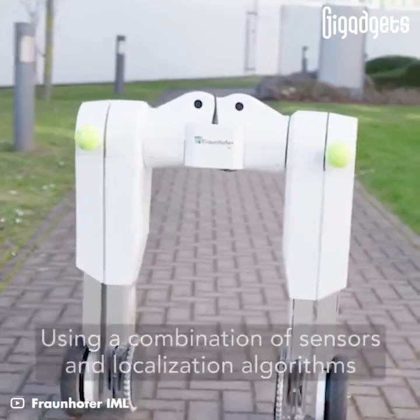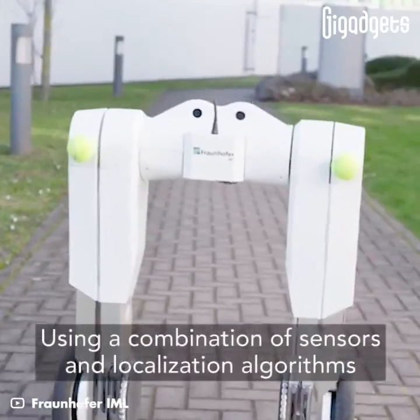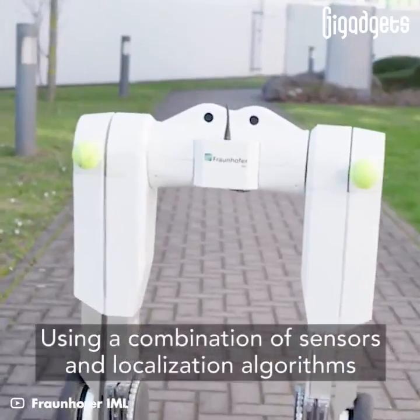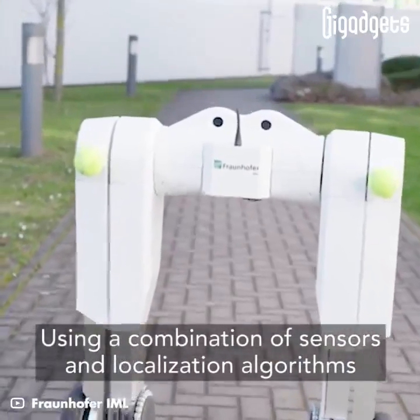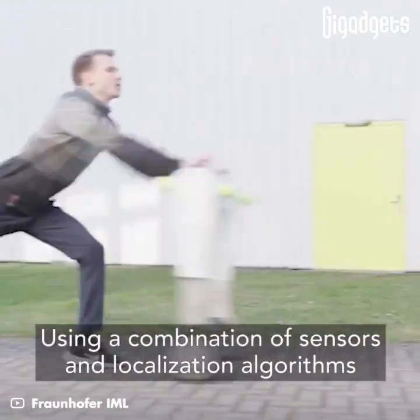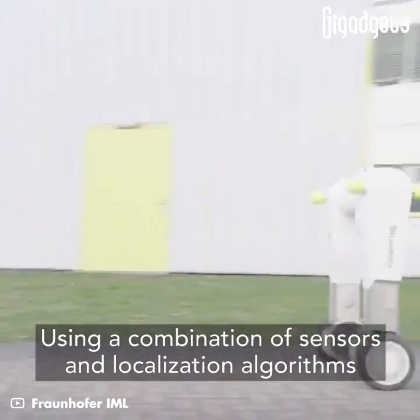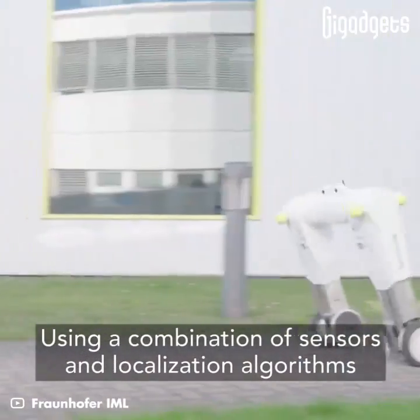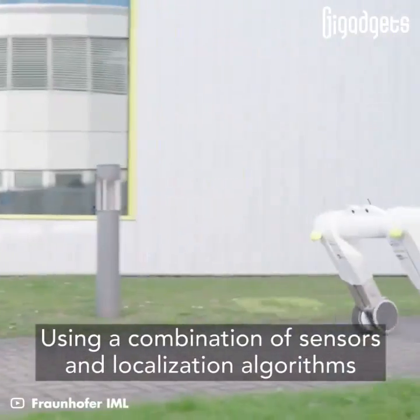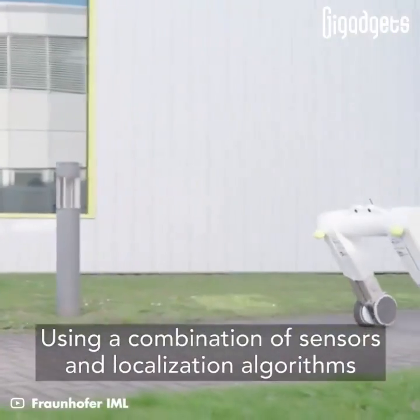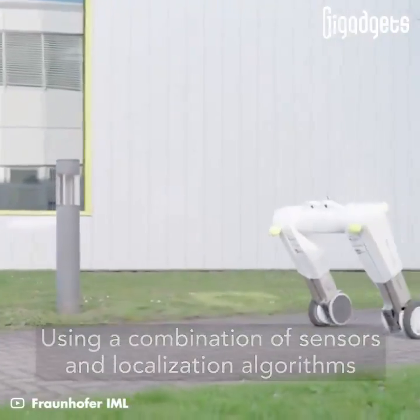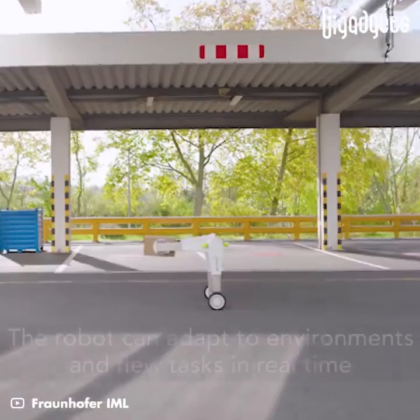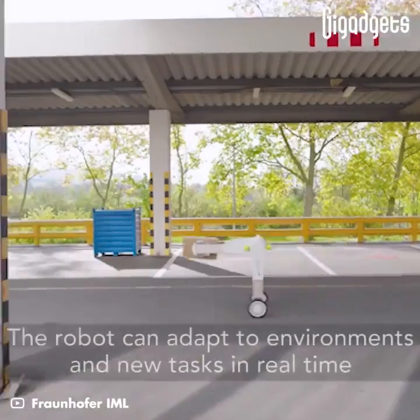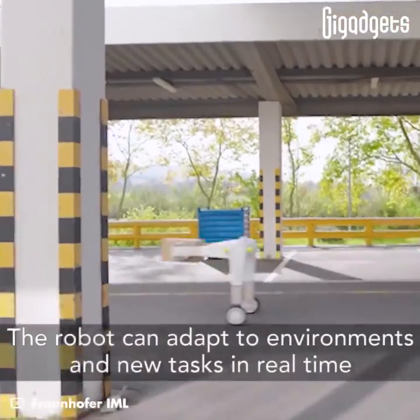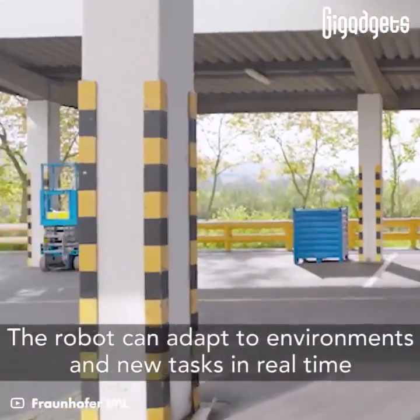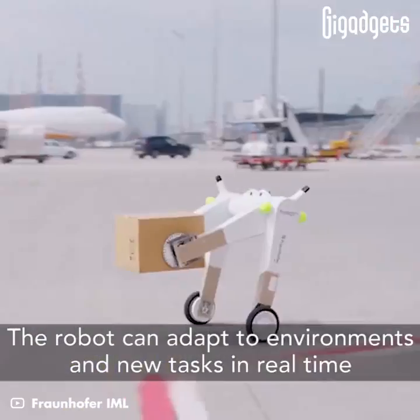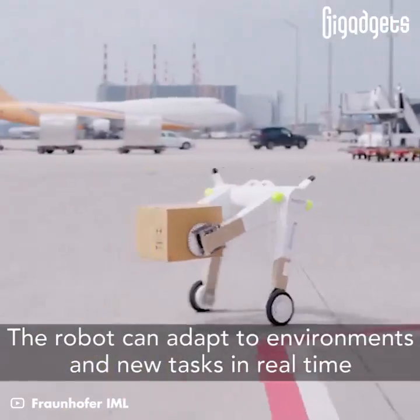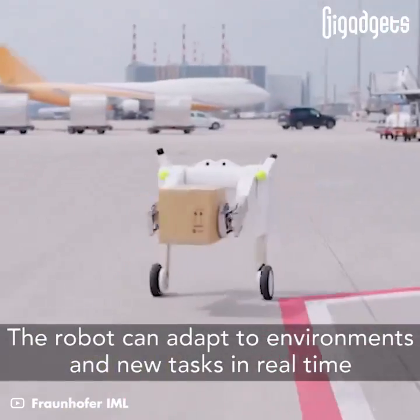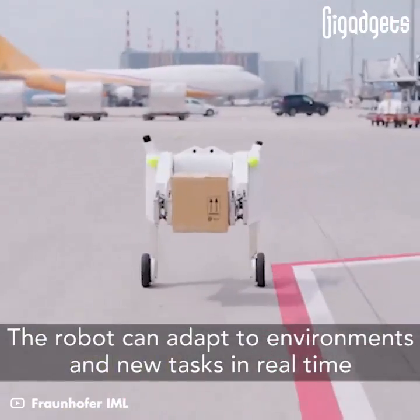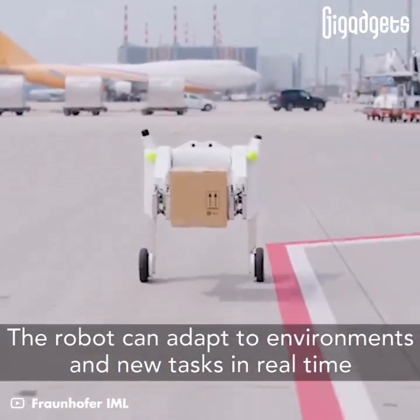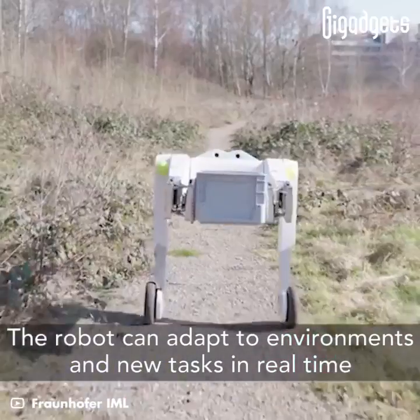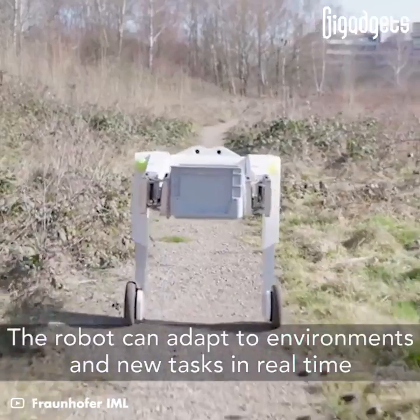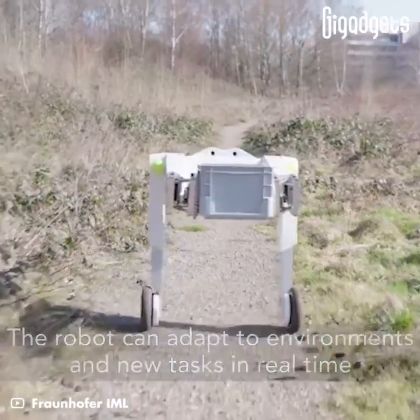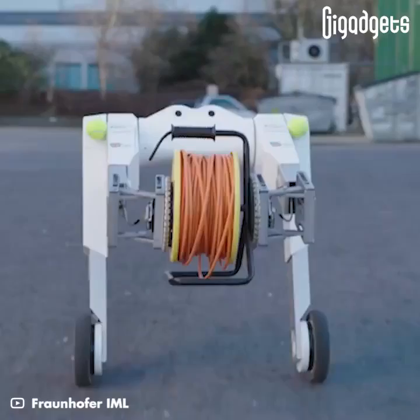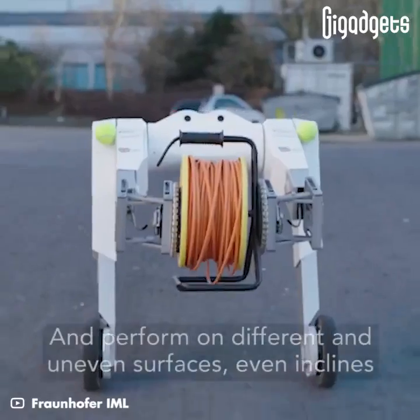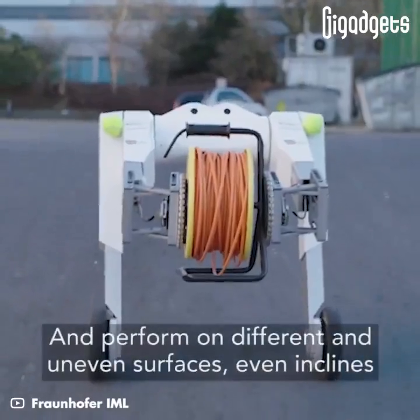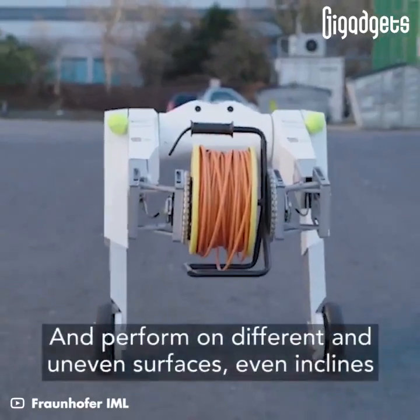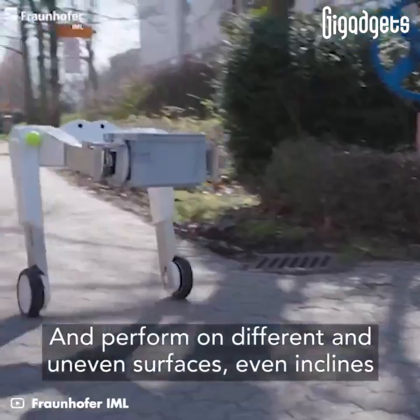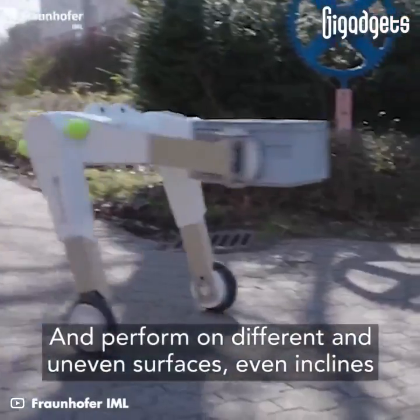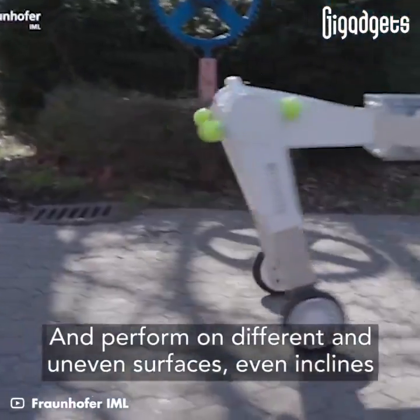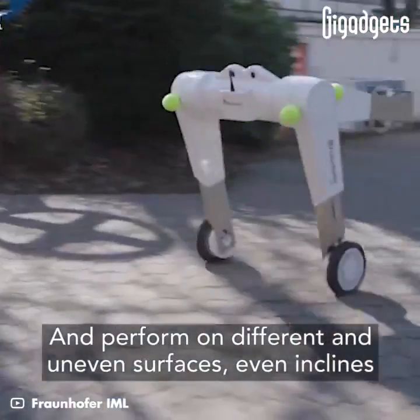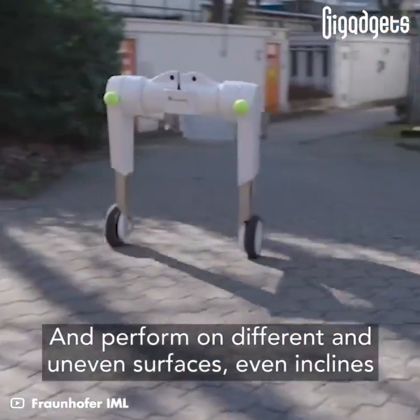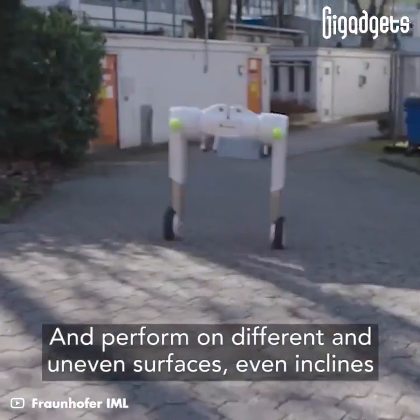Using a combination of sensors and localization algorithms, the robot can adapt to environments and new tasks in real time, and perform on different and uneven surfaces, even inclines.